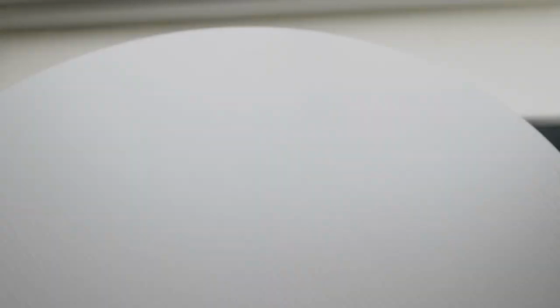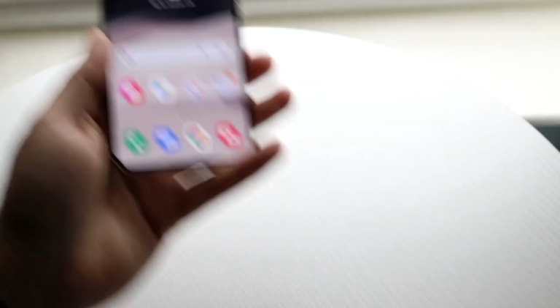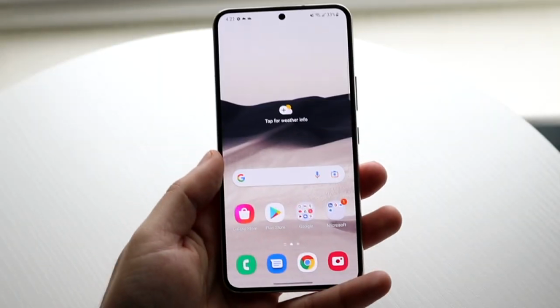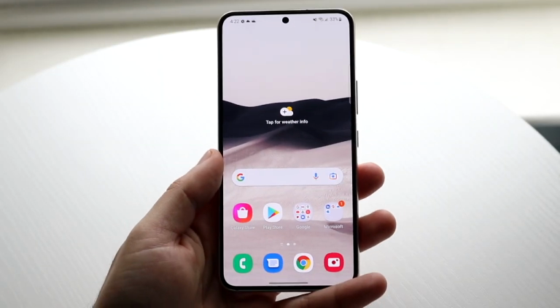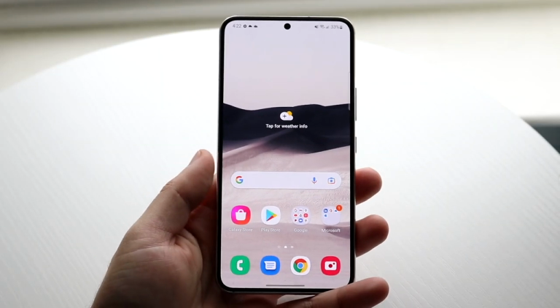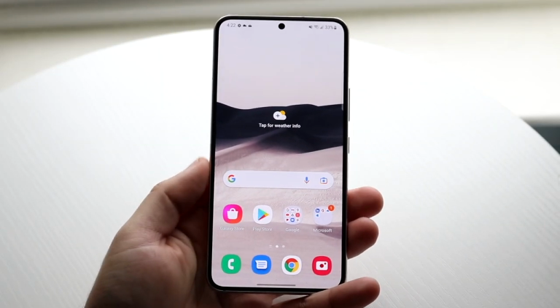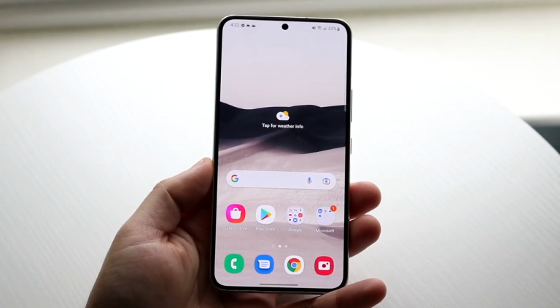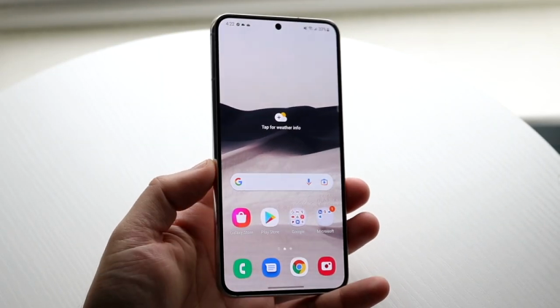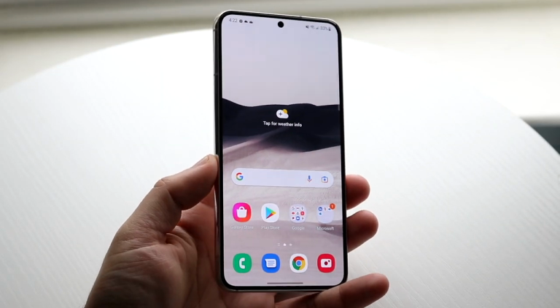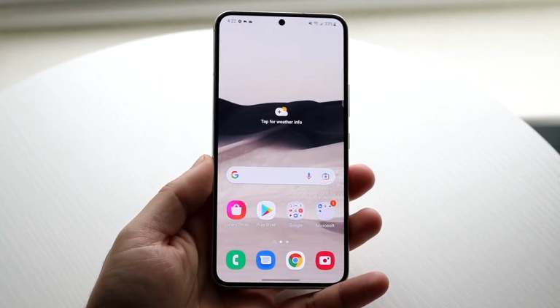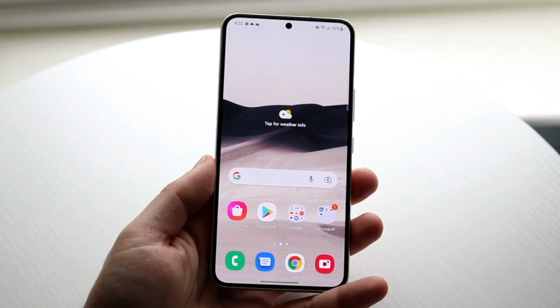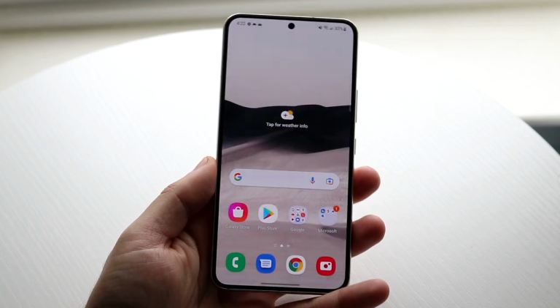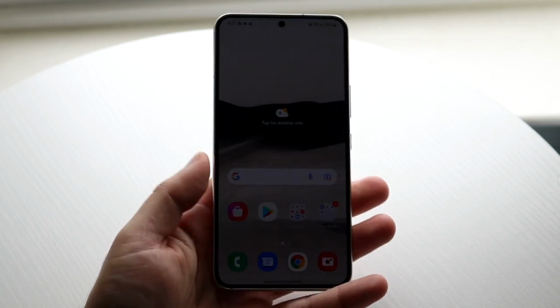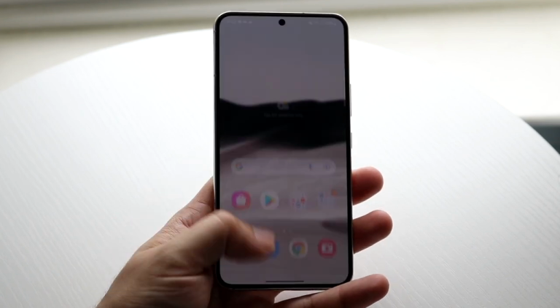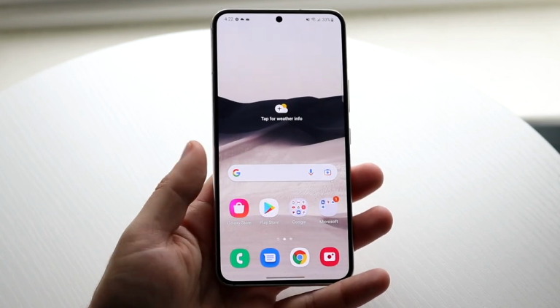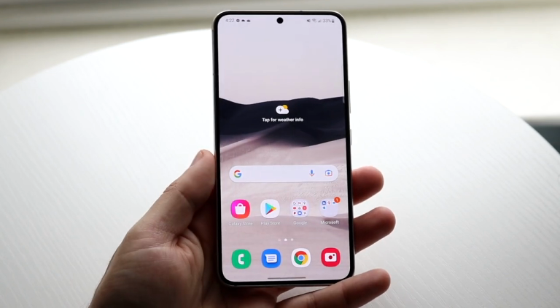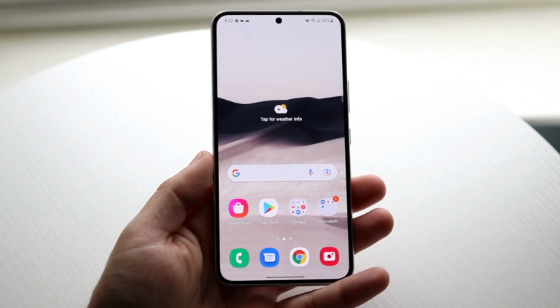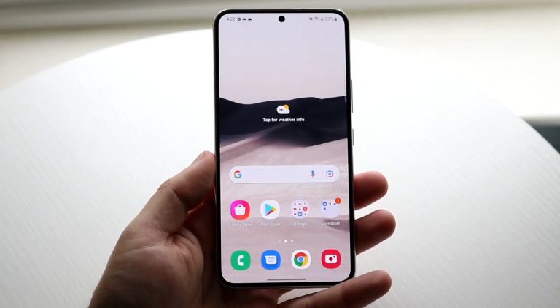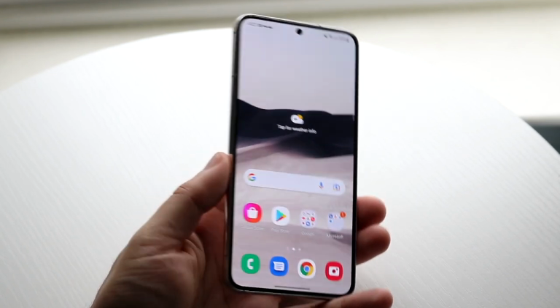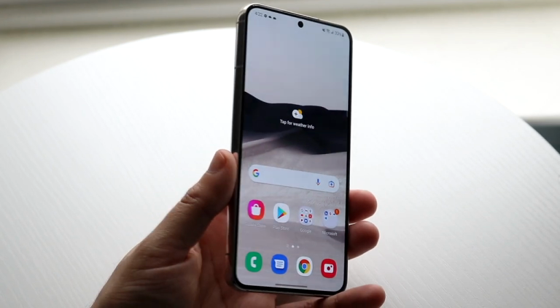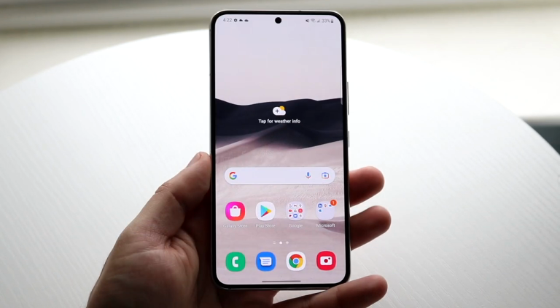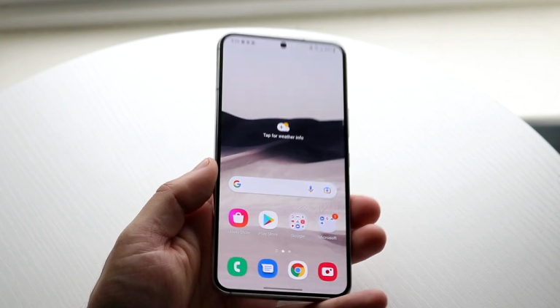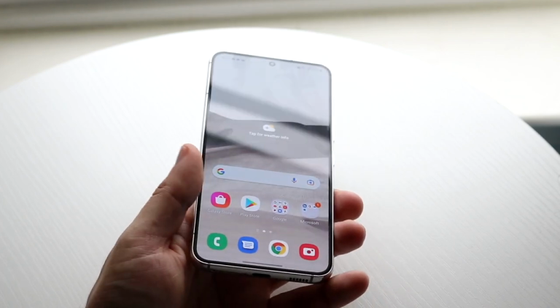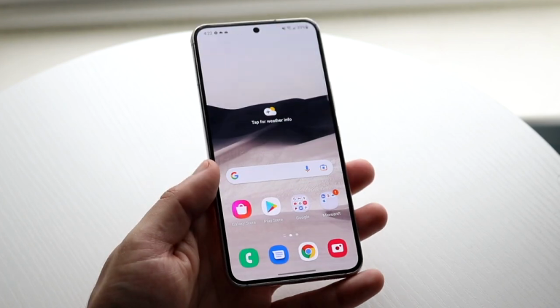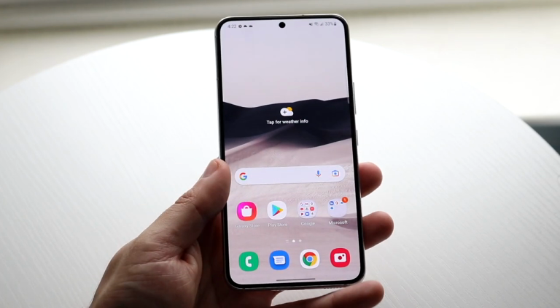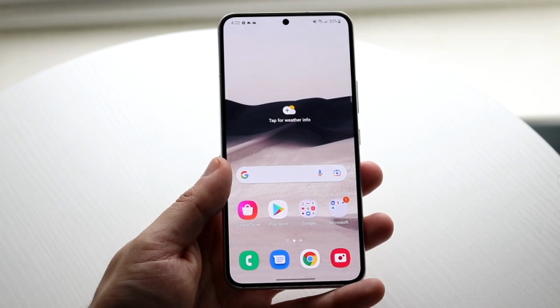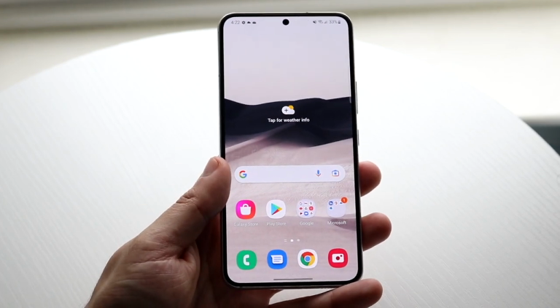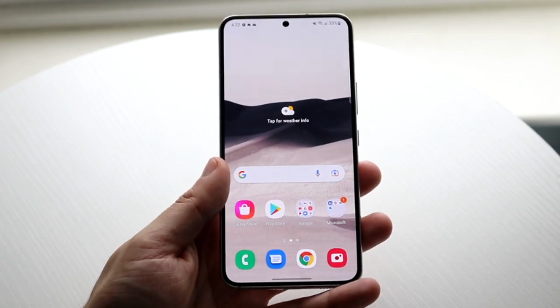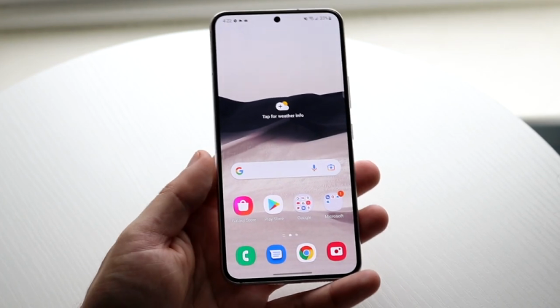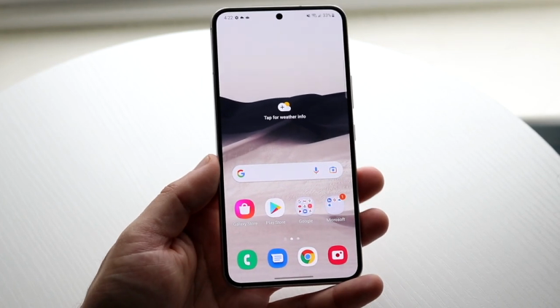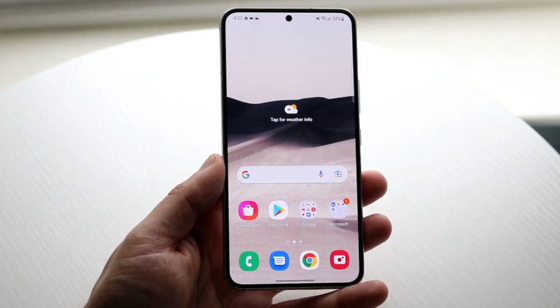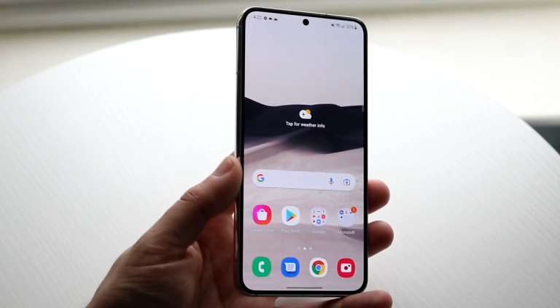Congratulations if you just picked up the Samsung Galaxy S22. This is a great phone, and I'm sure you're going to love it. You may be a beginner to Samsung or the S22, so let me show you how to use this phone. It's a very basic phone to use, luckily.